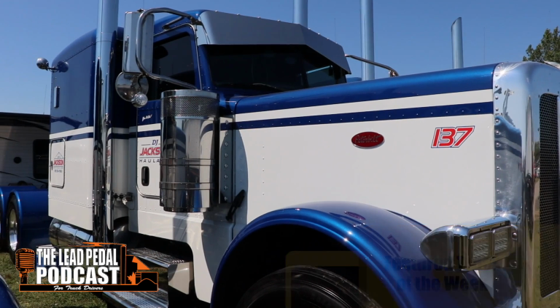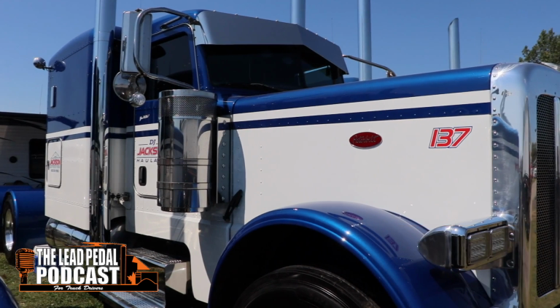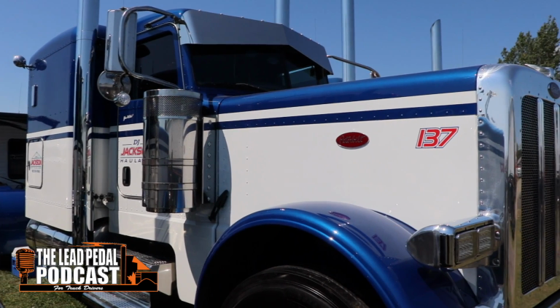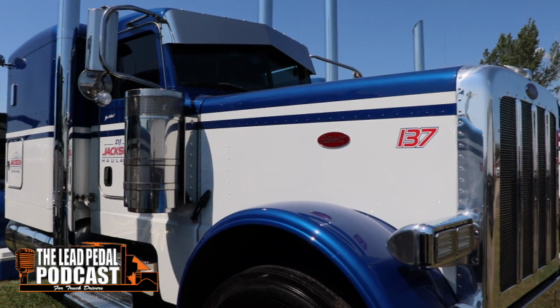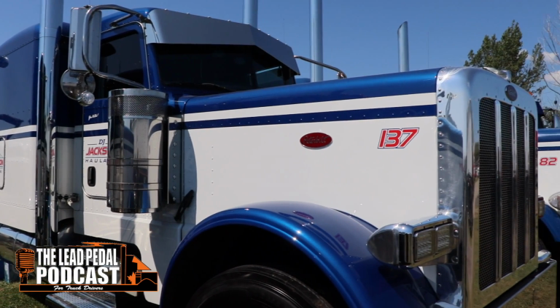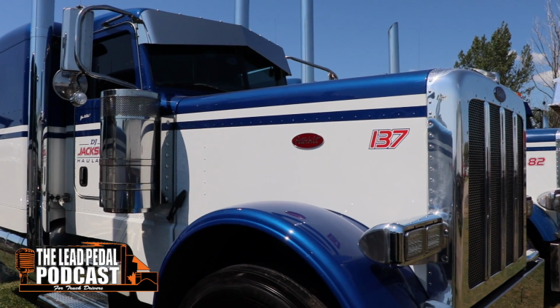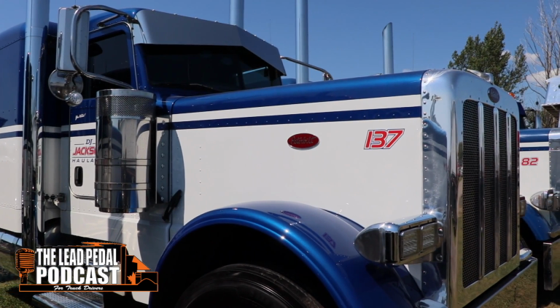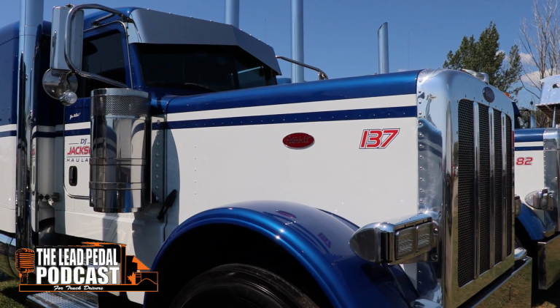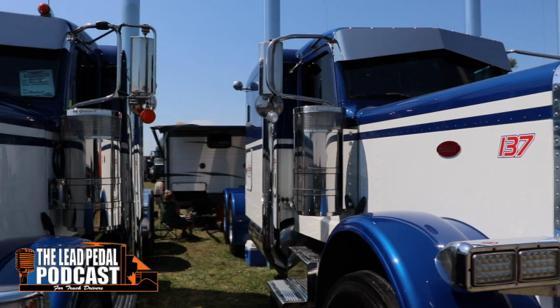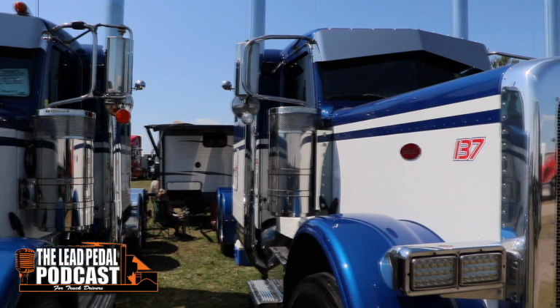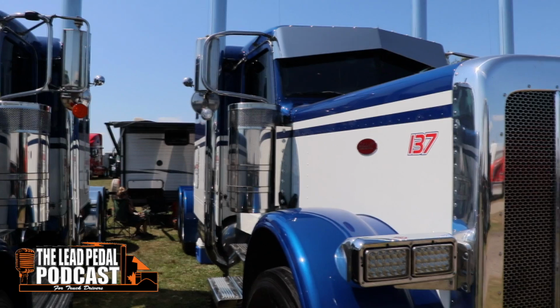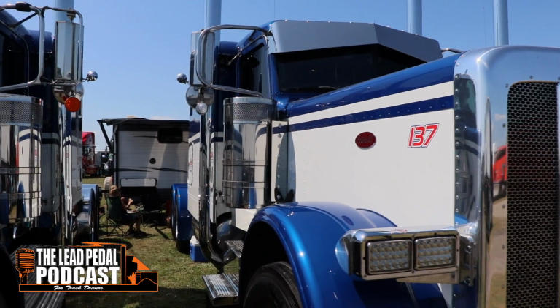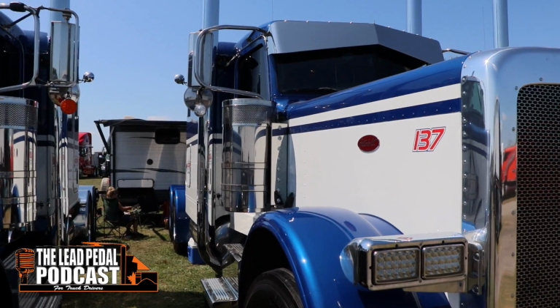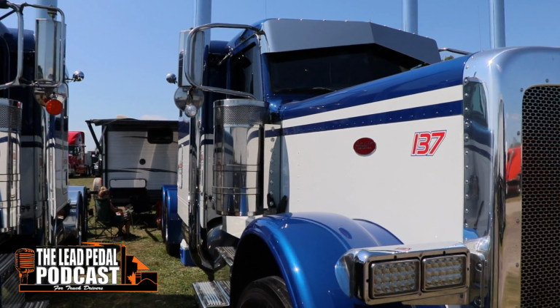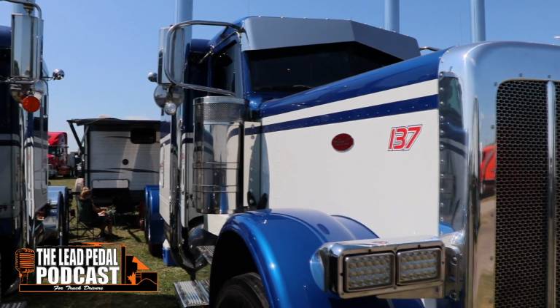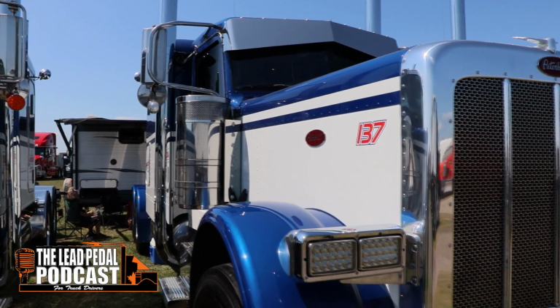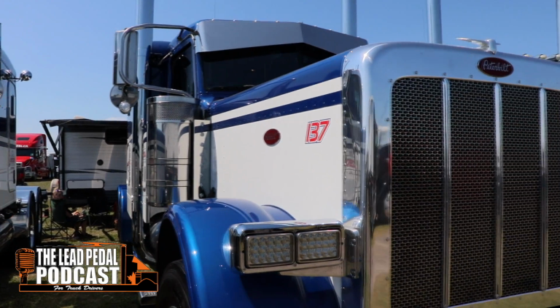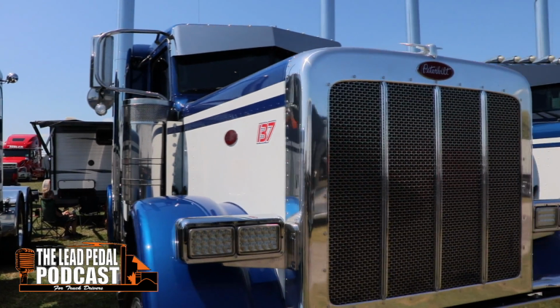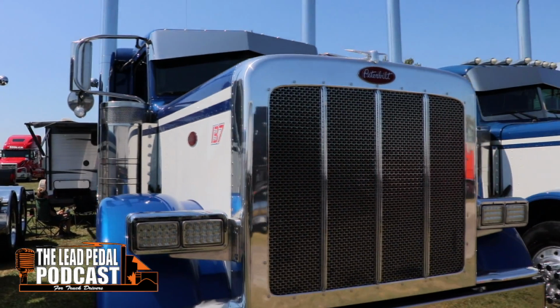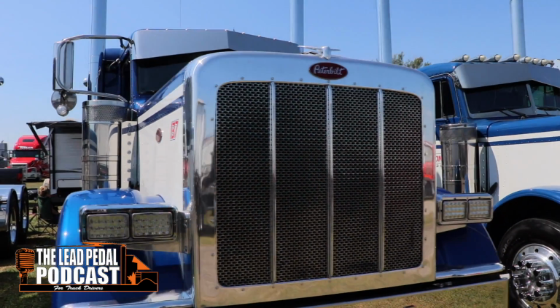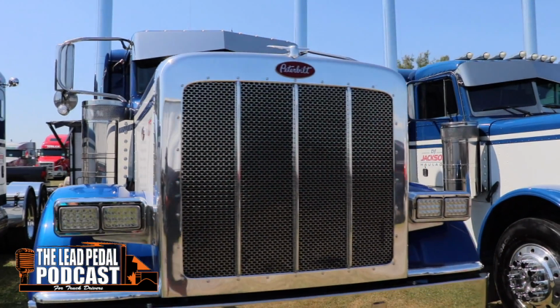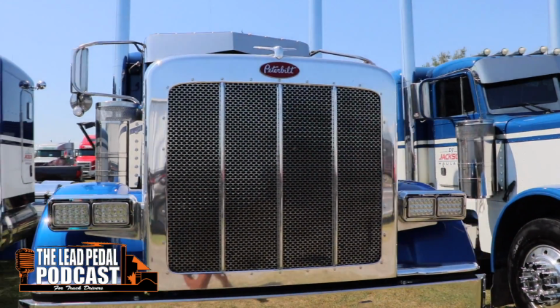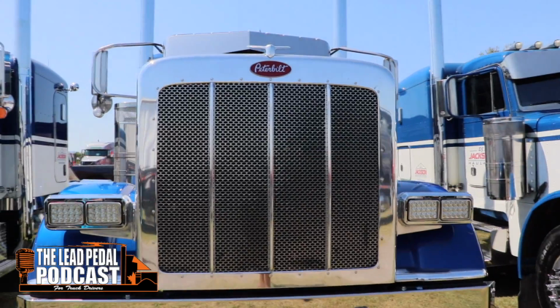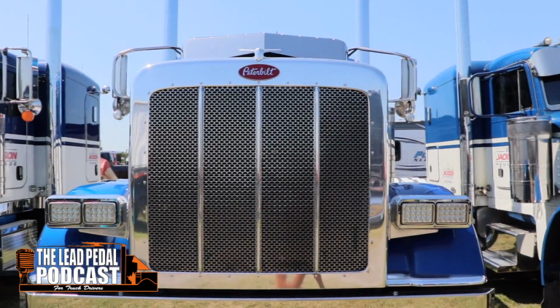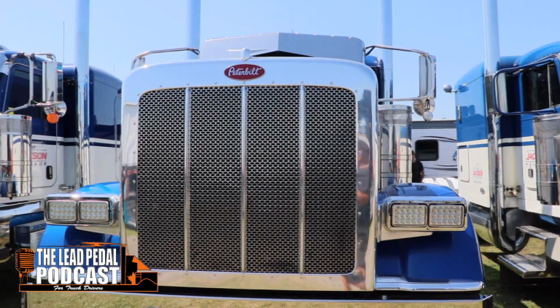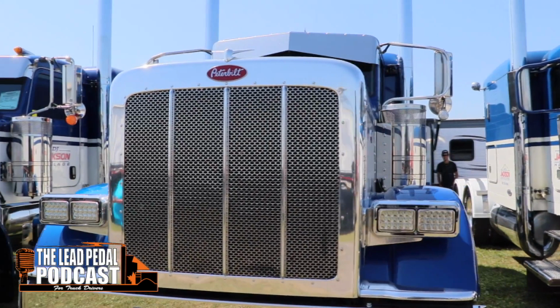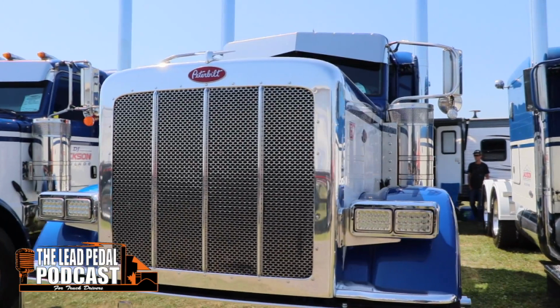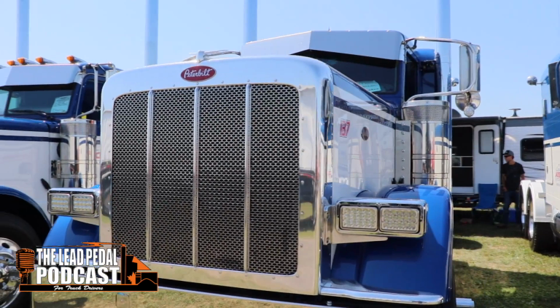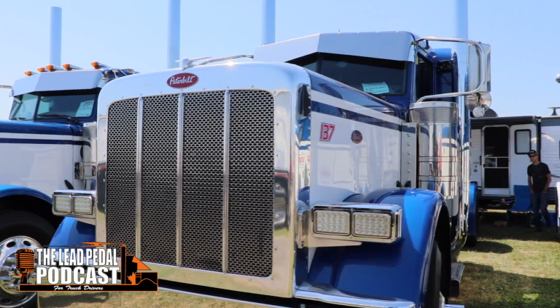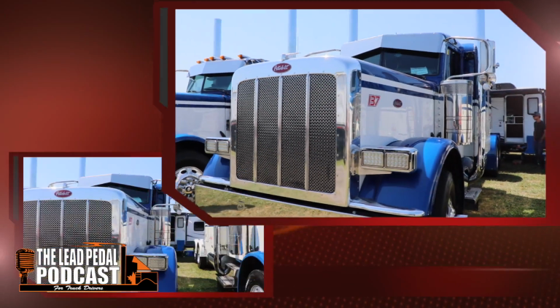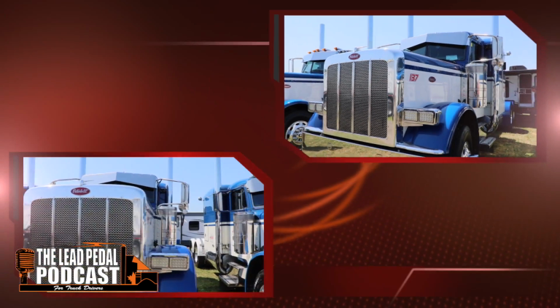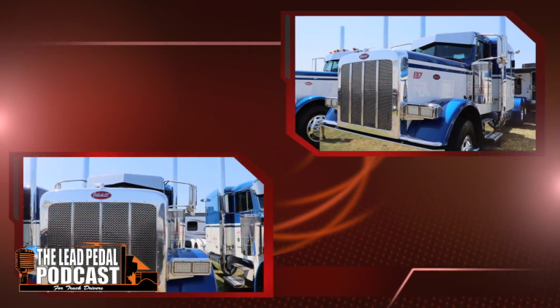It's got a bow tie visor and is very, very clean — stainless all the way around, full blue fenders. This is really clean, and the Jacksons have always had a really nice fleet.